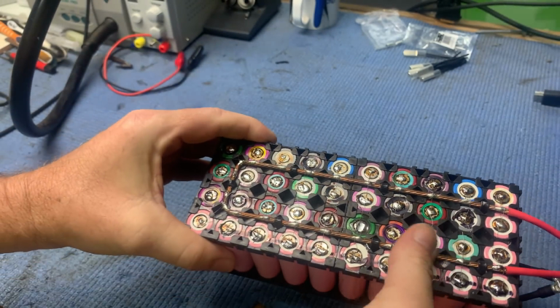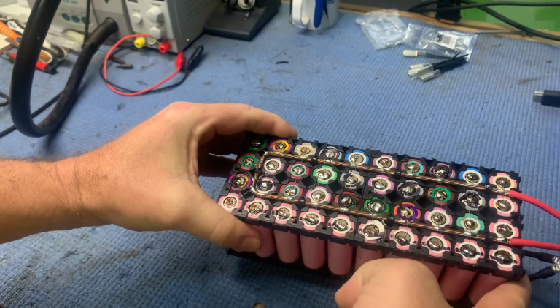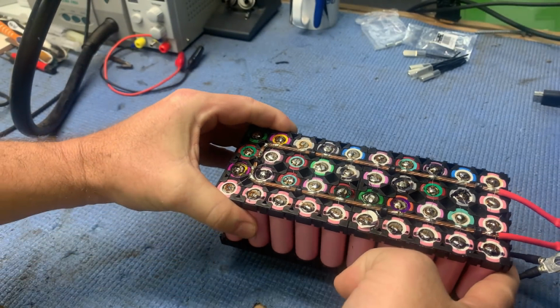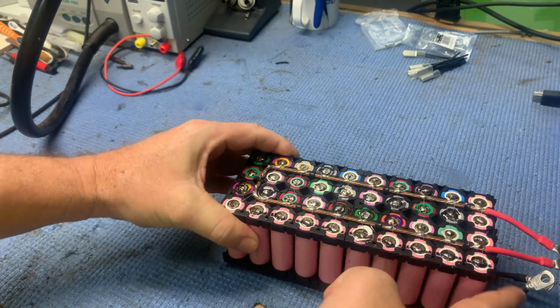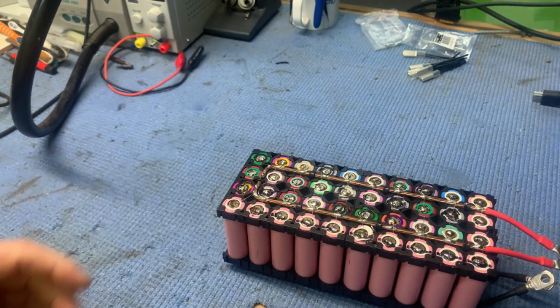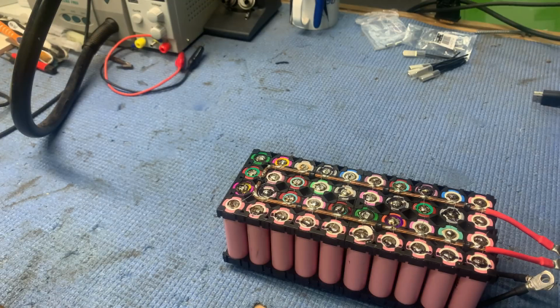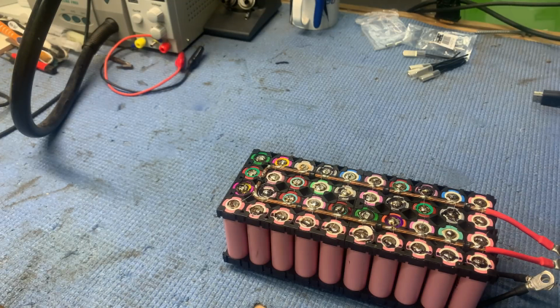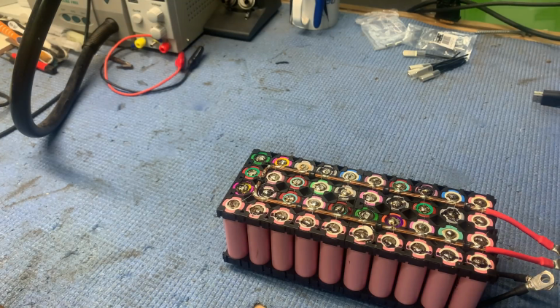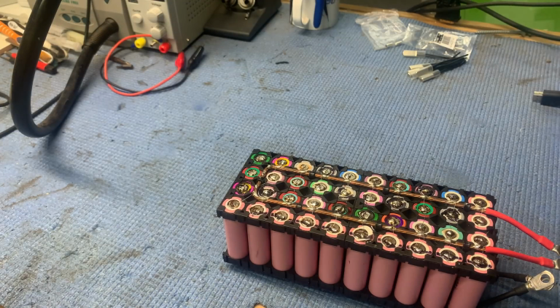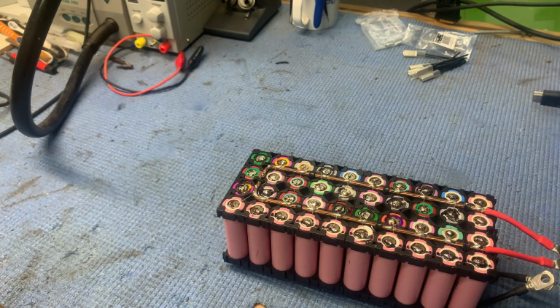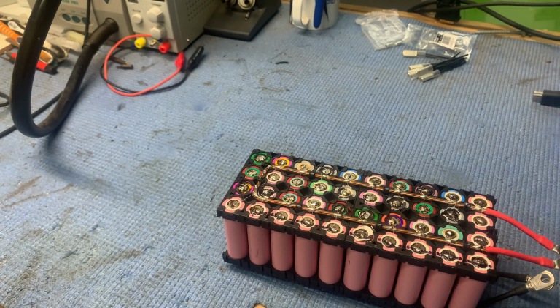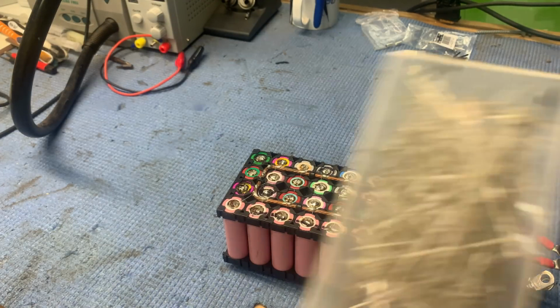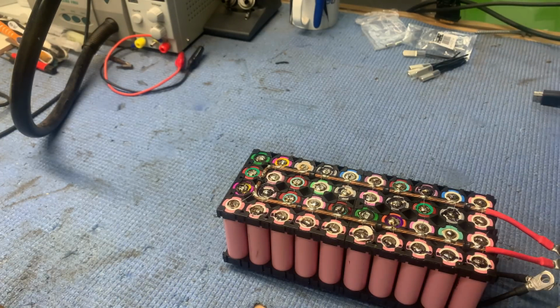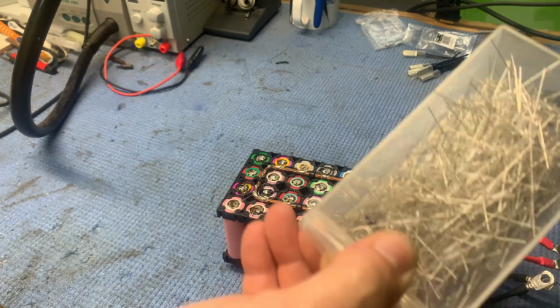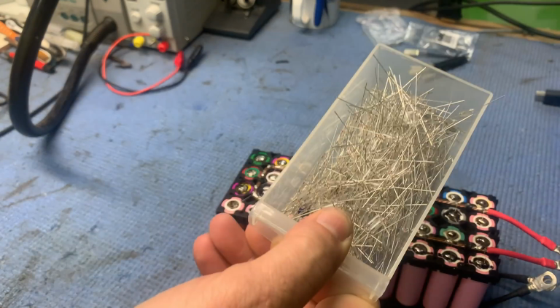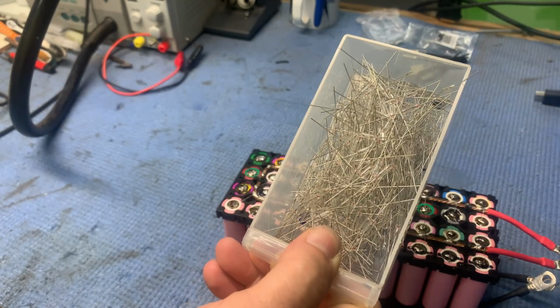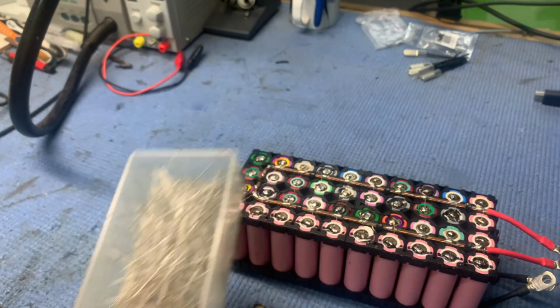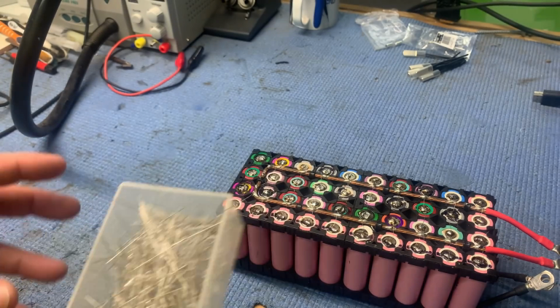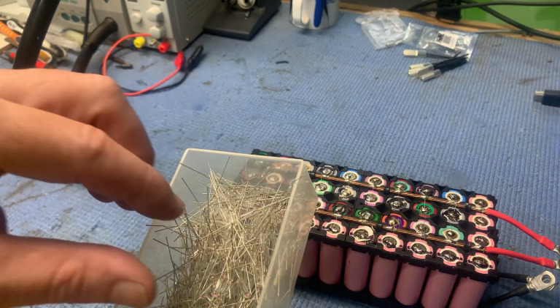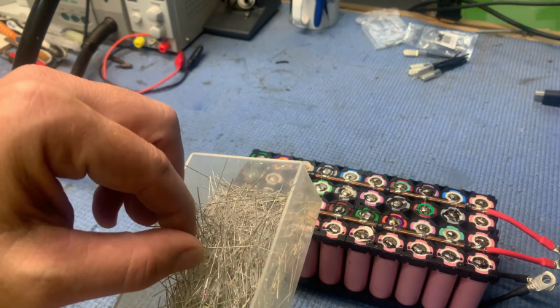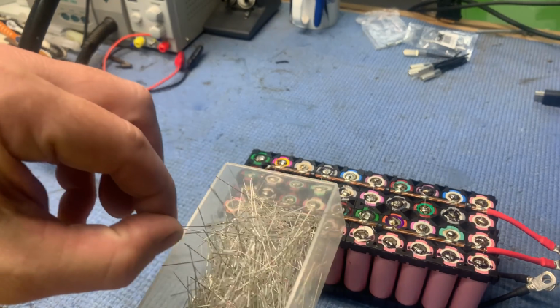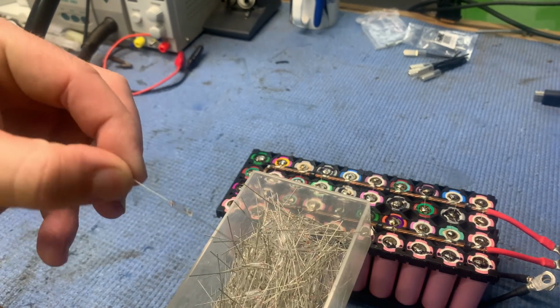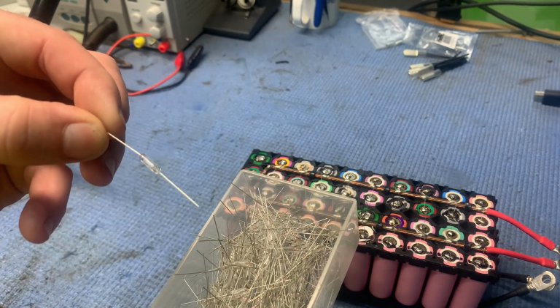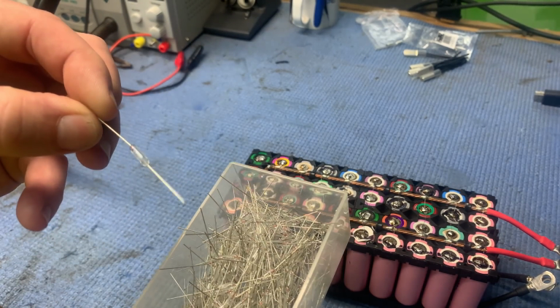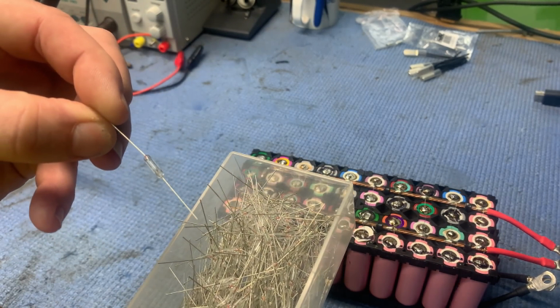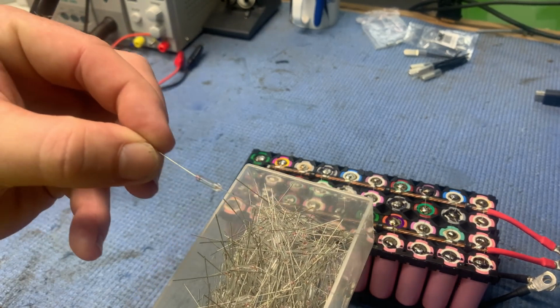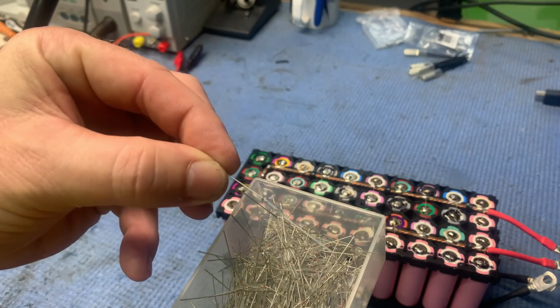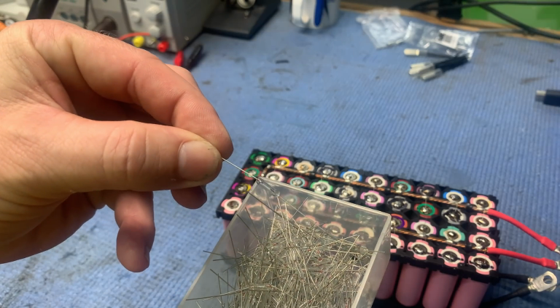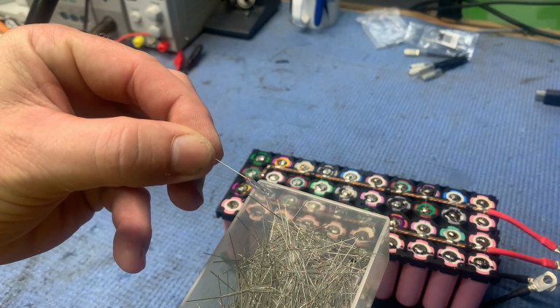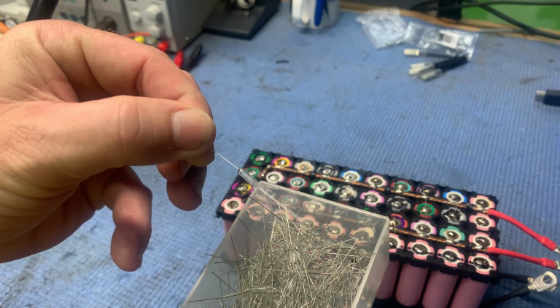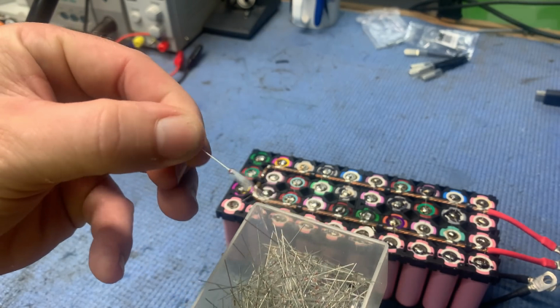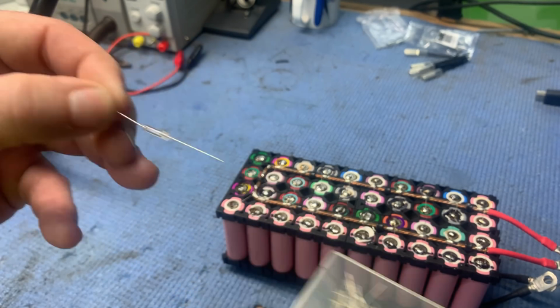So the plan on this video — we've got that and some glass fuses. These are two amp glass fuses, I believe. Not really sure. Let's try it.